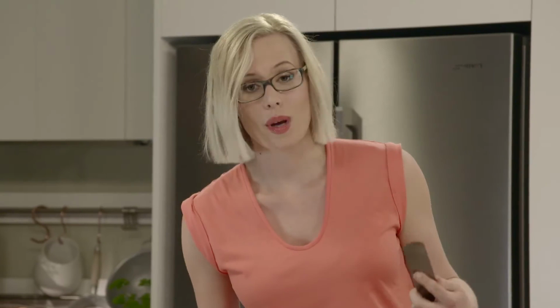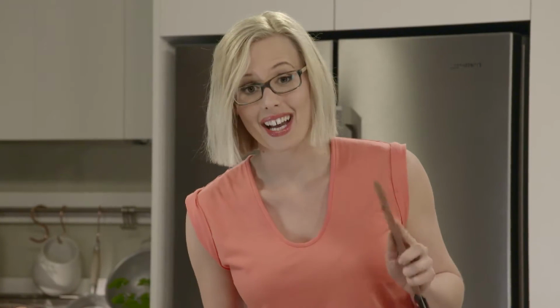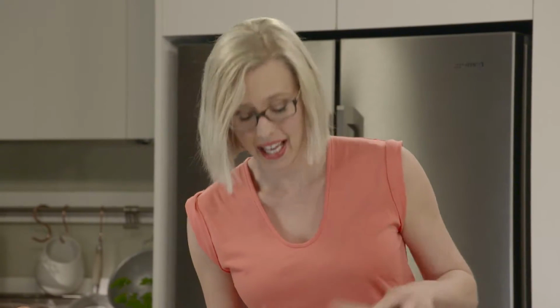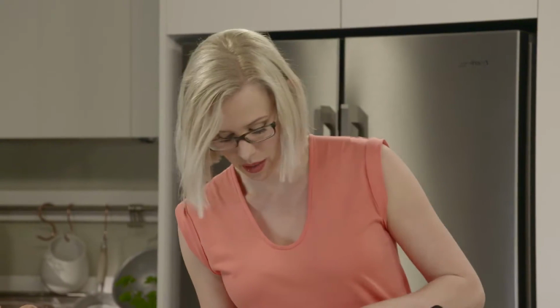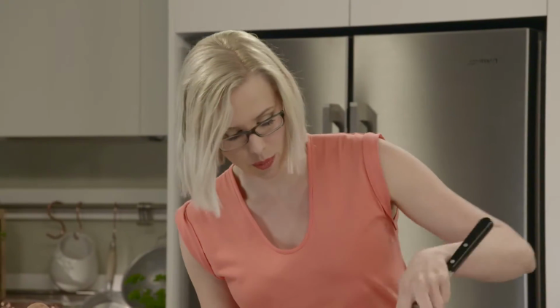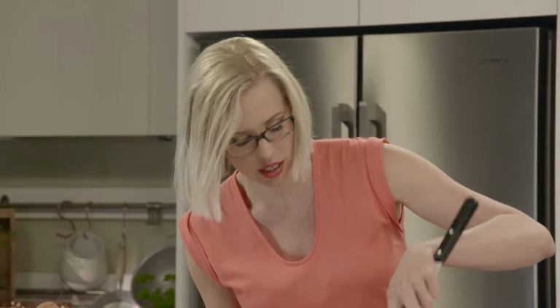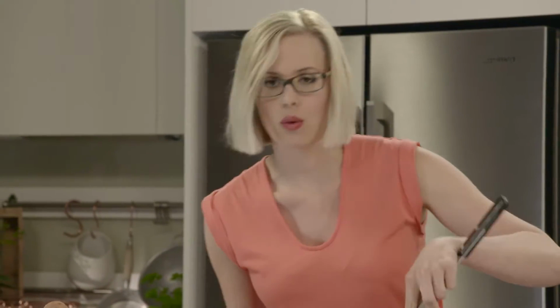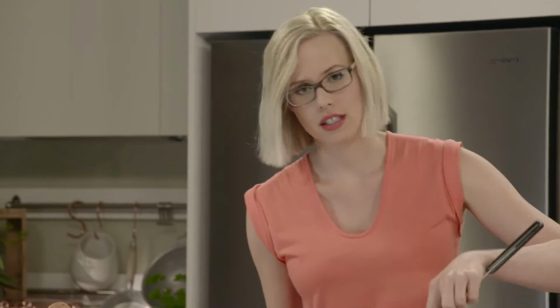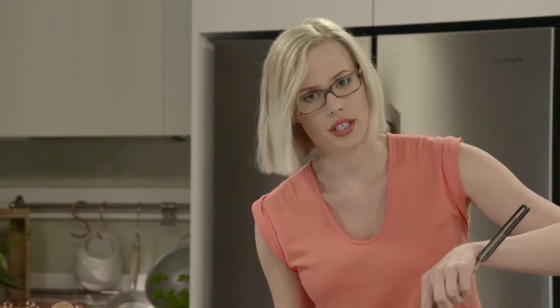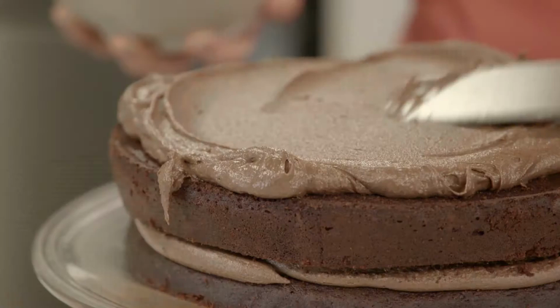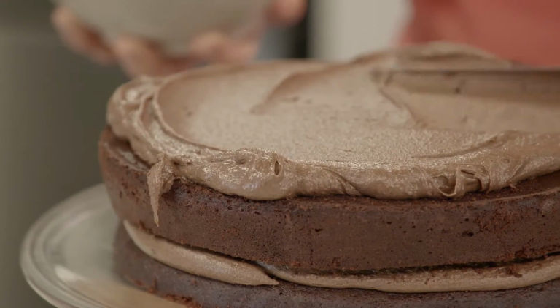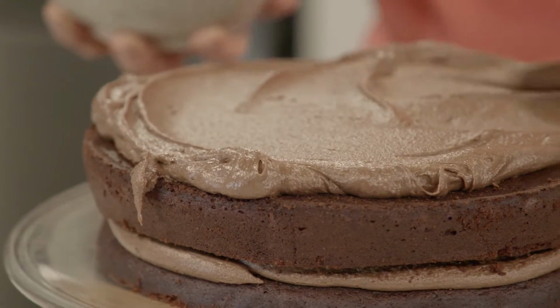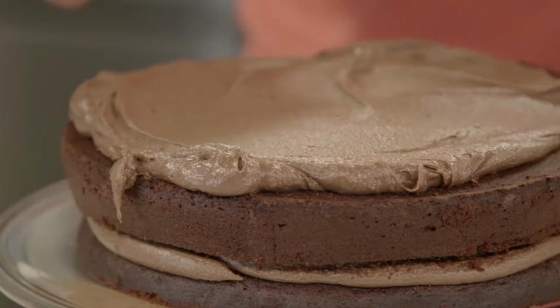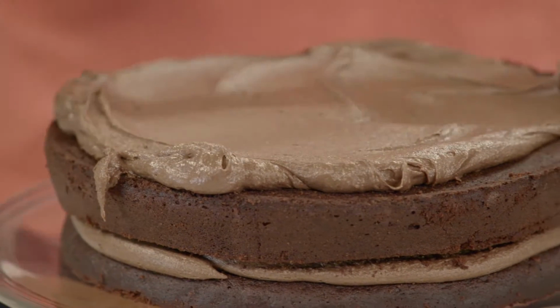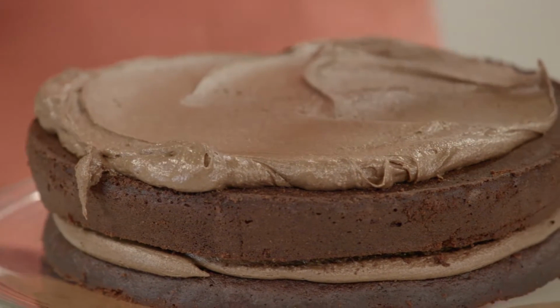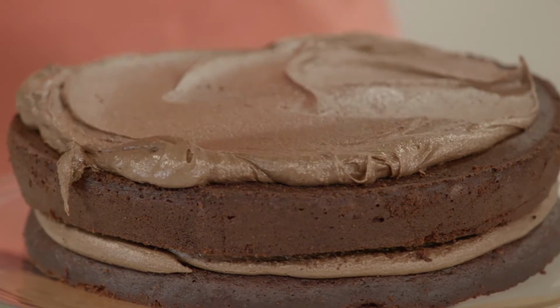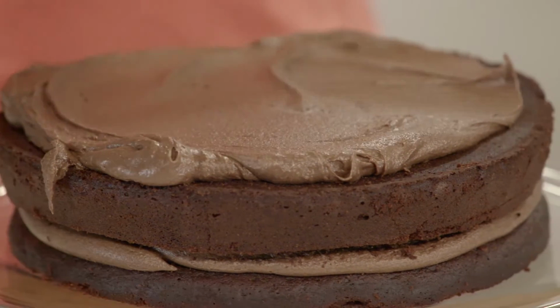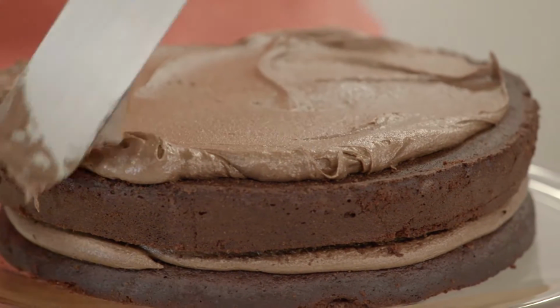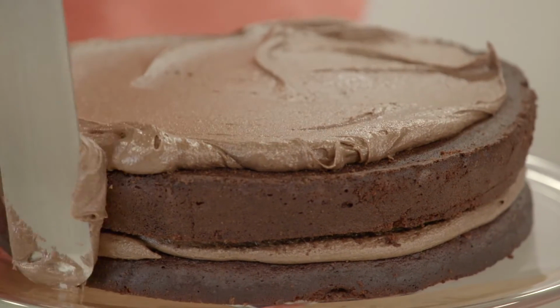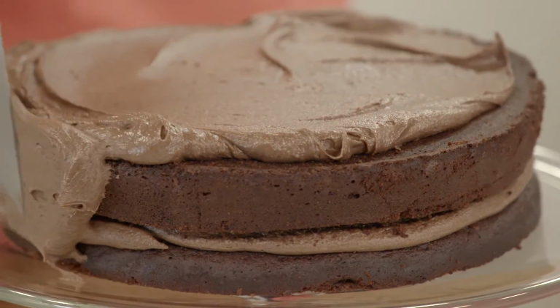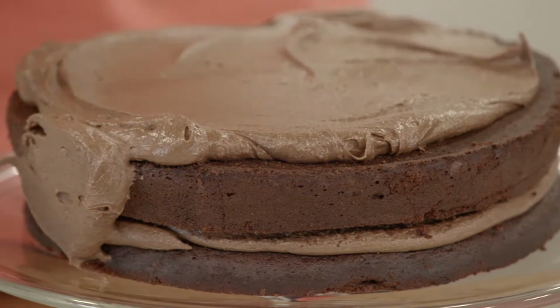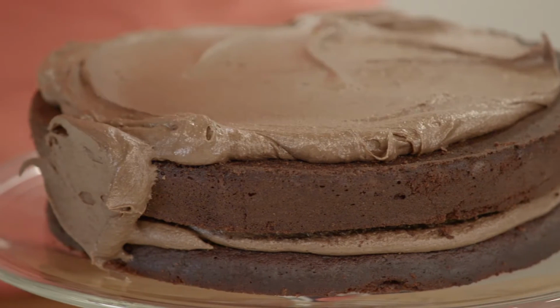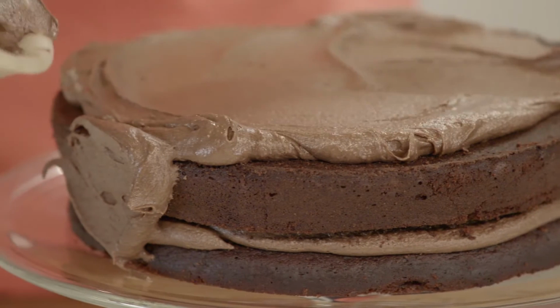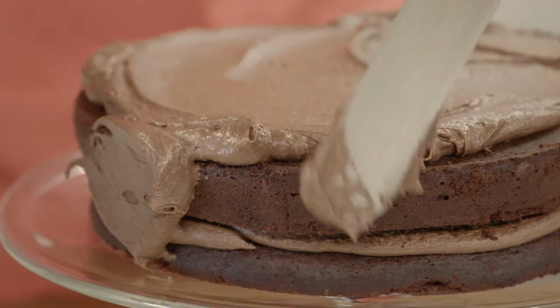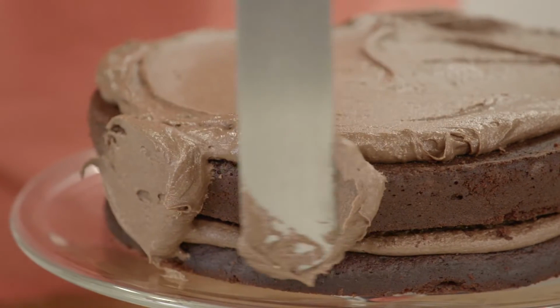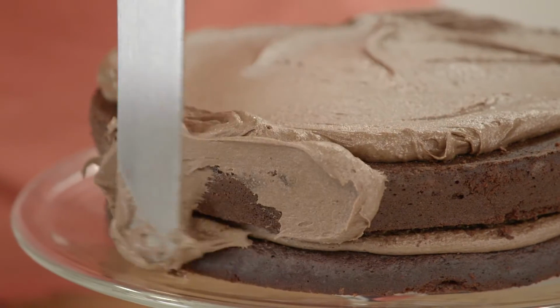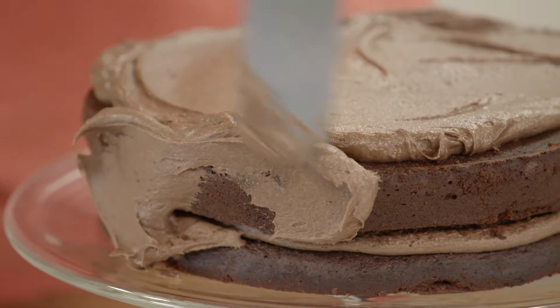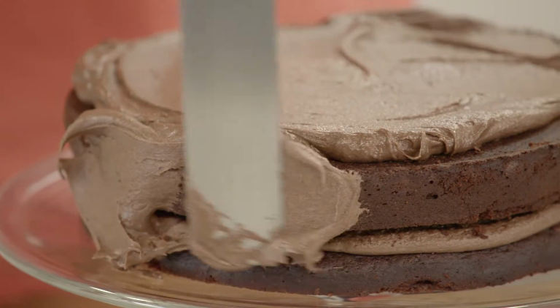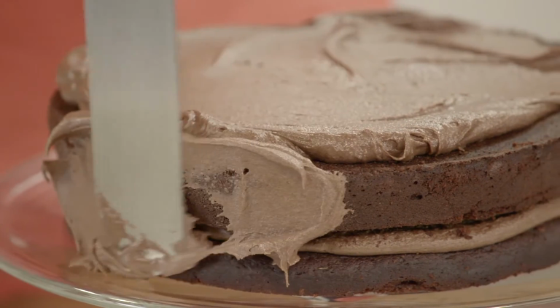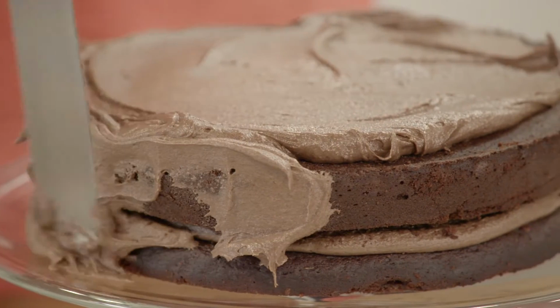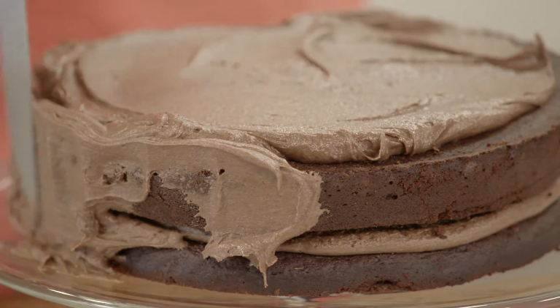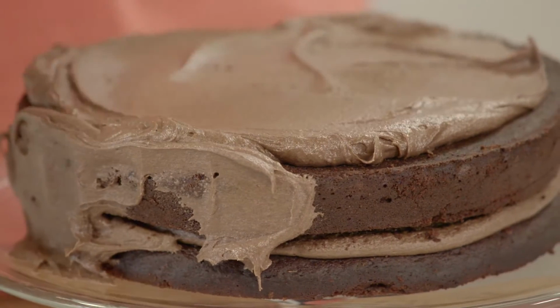Remember your icing has to be at room temperature, otherwise it's not going to spread onto the cake. I always start with the icing on the top of the cake, push it out to the sides gently and turn the cake stand at the same time.